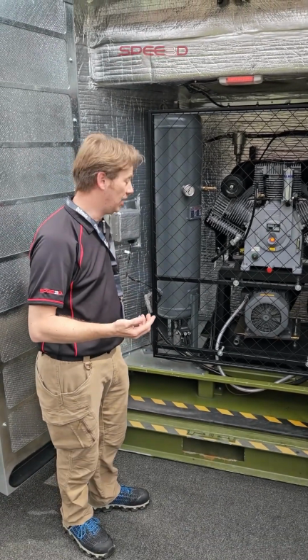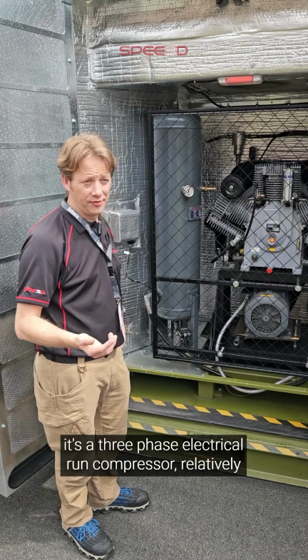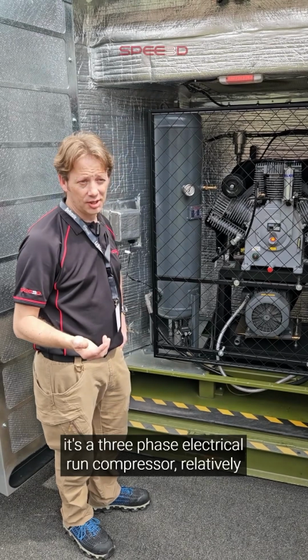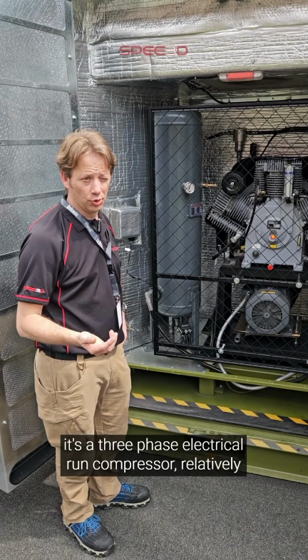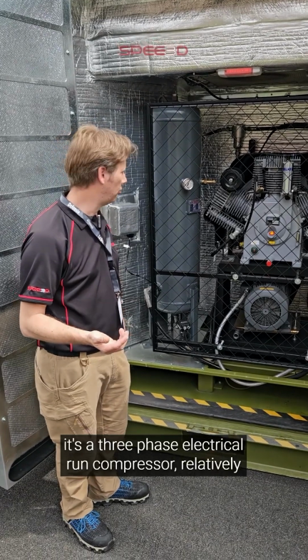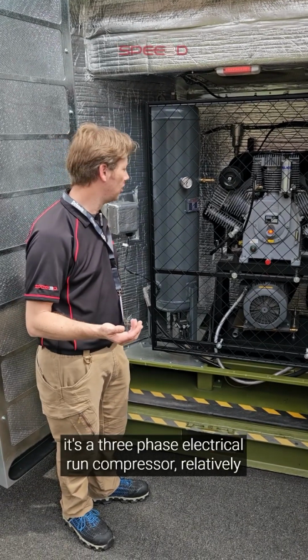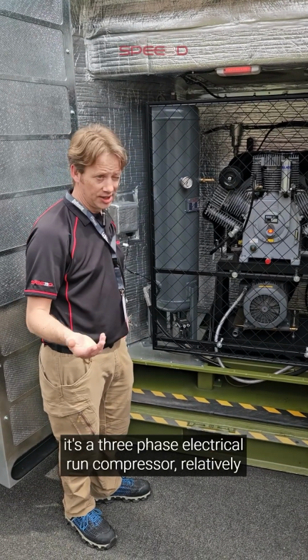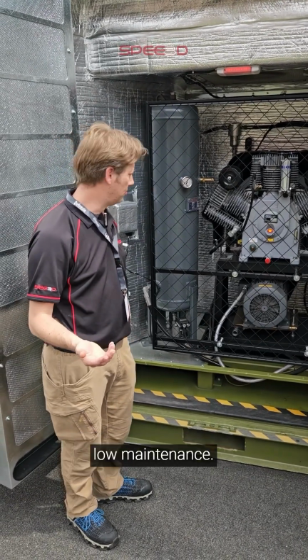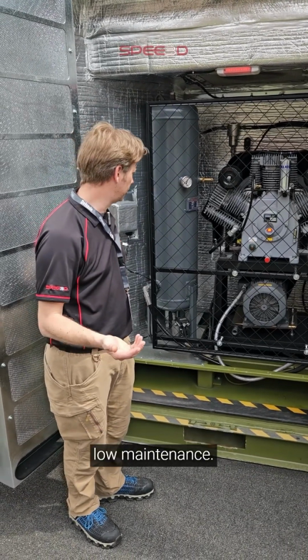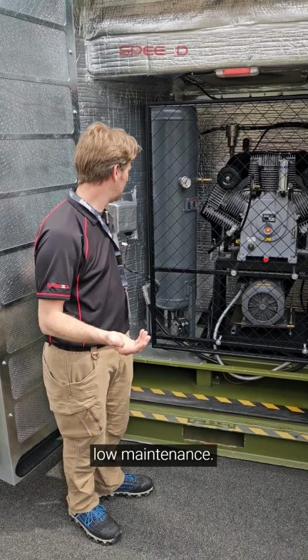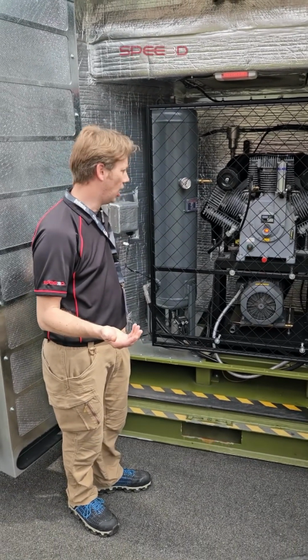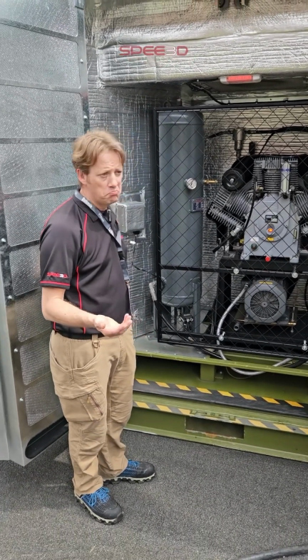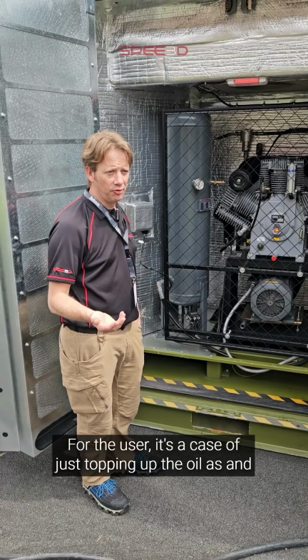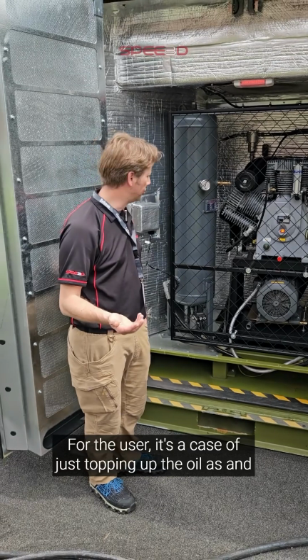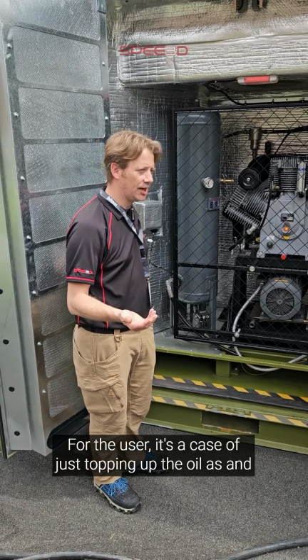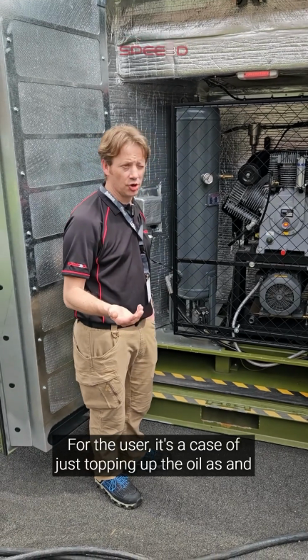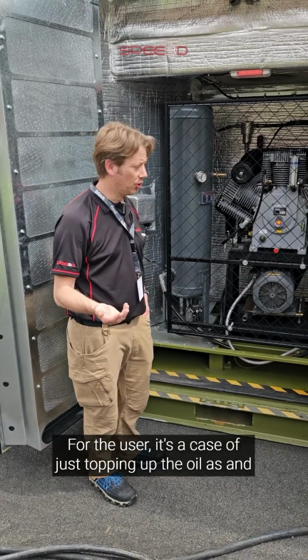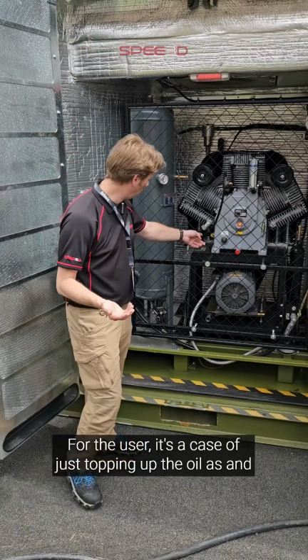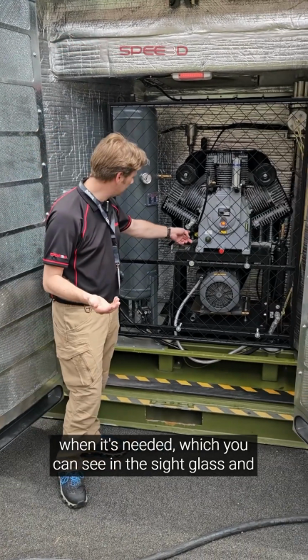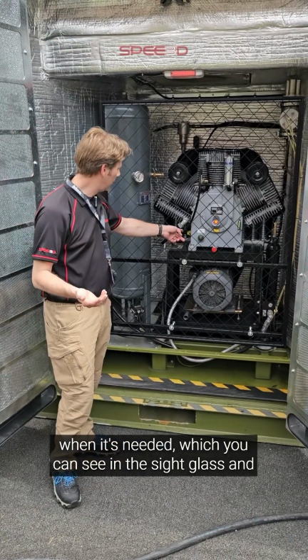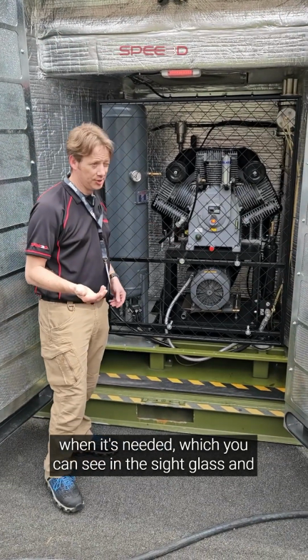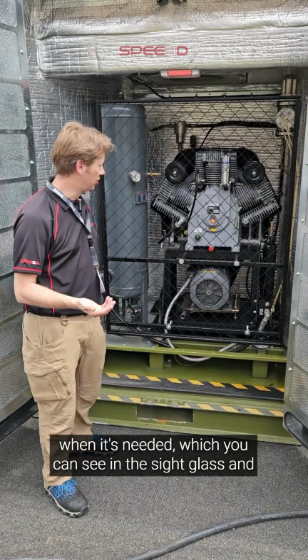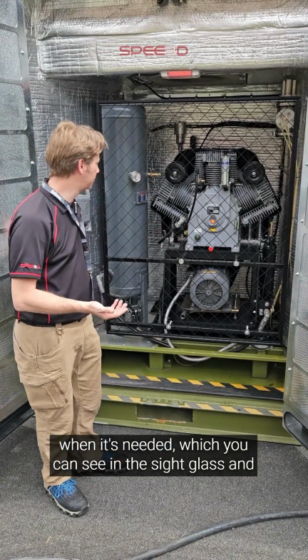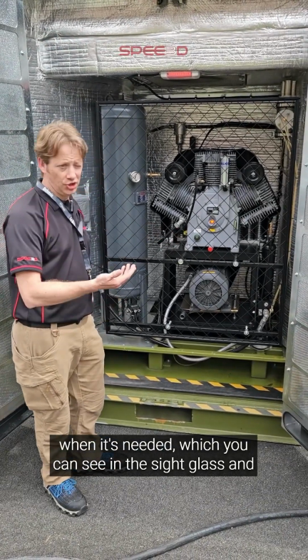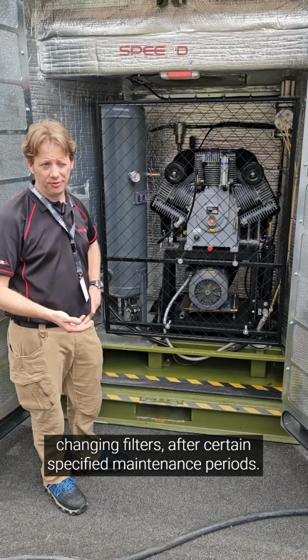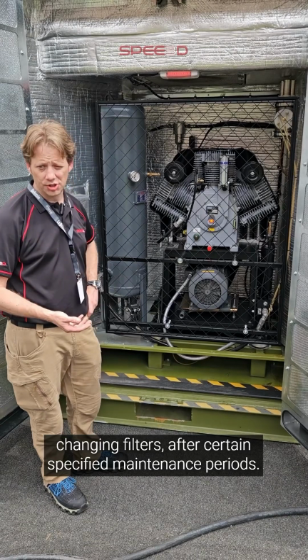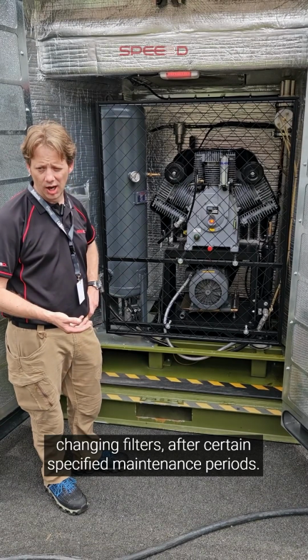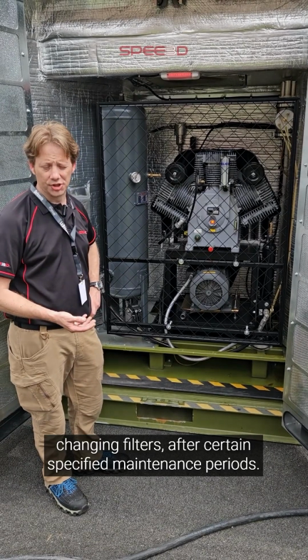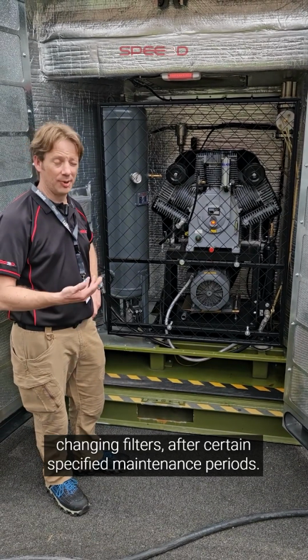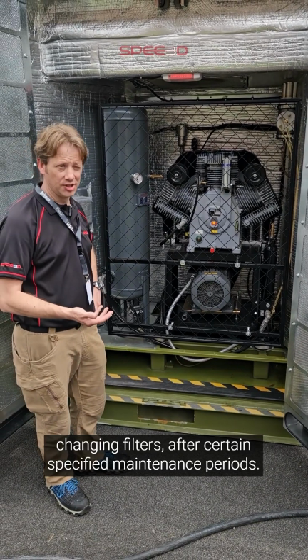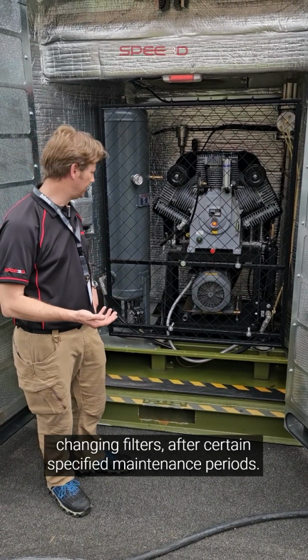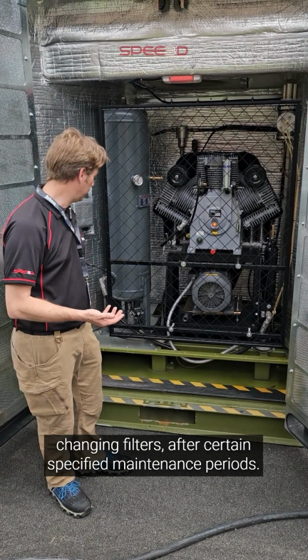It's a three-phase electrical run compressor, relatively low maintenance. For the user, it's a case of just topping up the oil as and when it's needed, which you can see in the sight glass, and changing filters after certain specified maintenance periods.